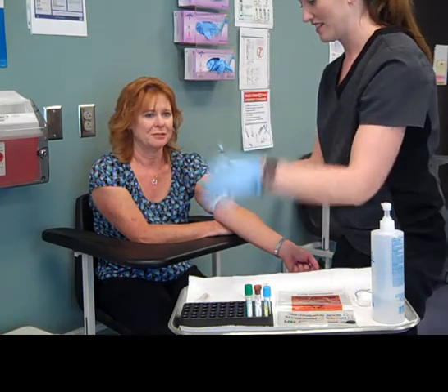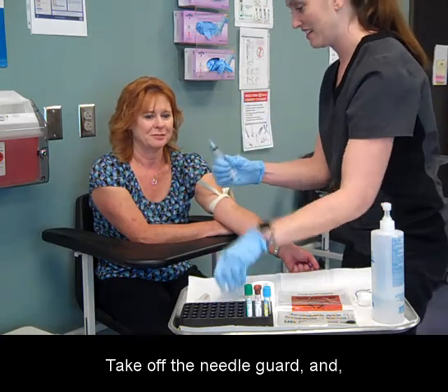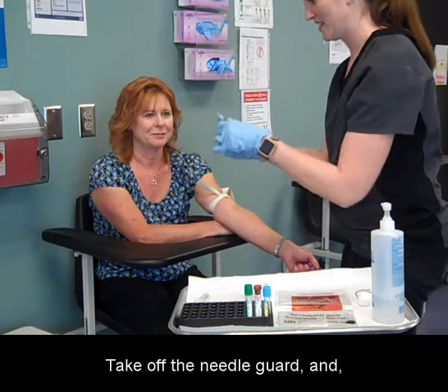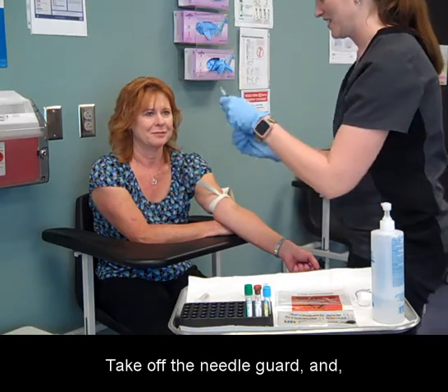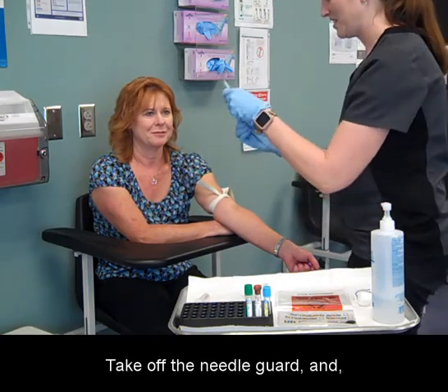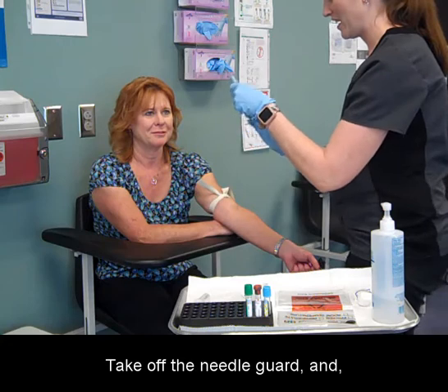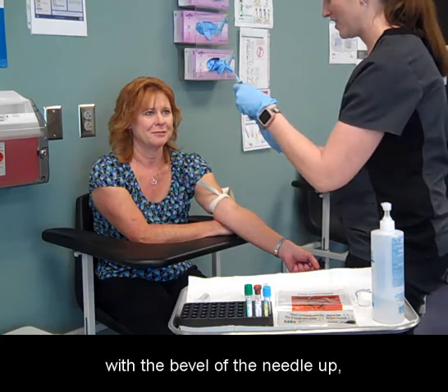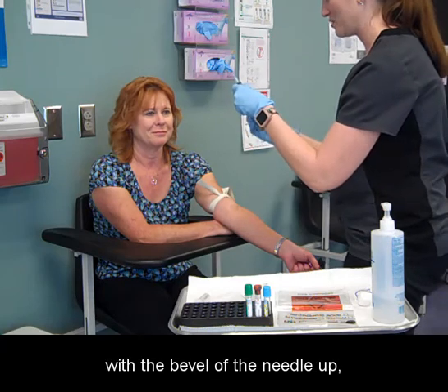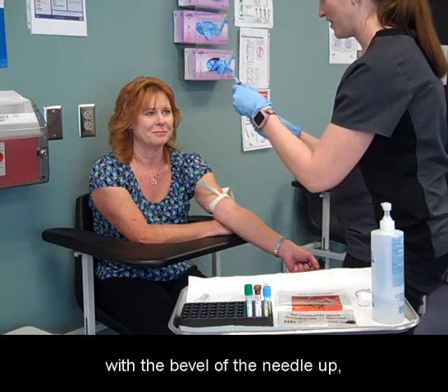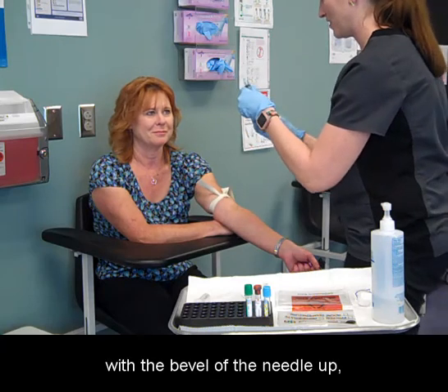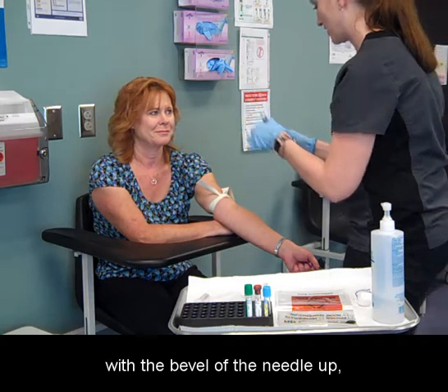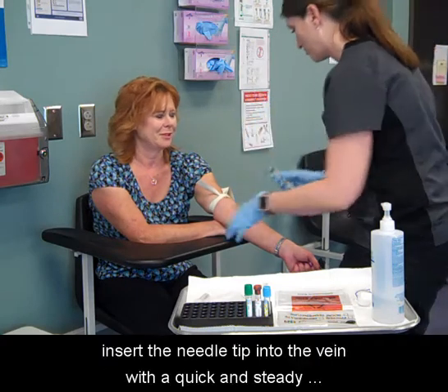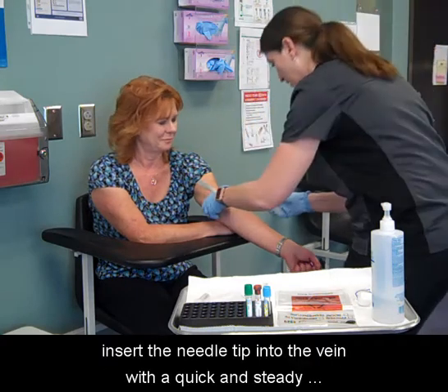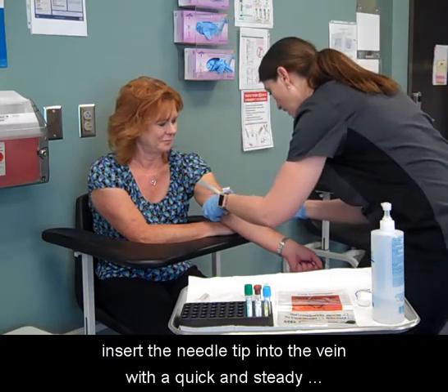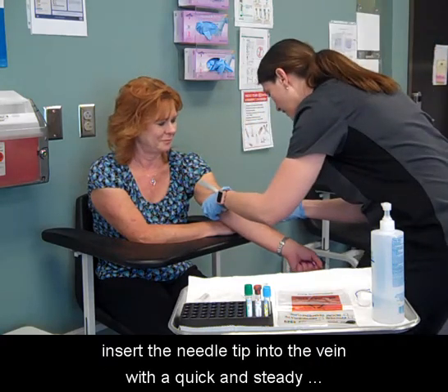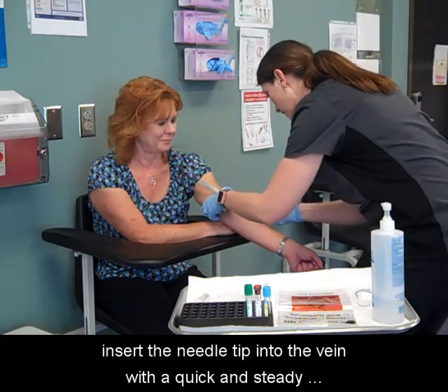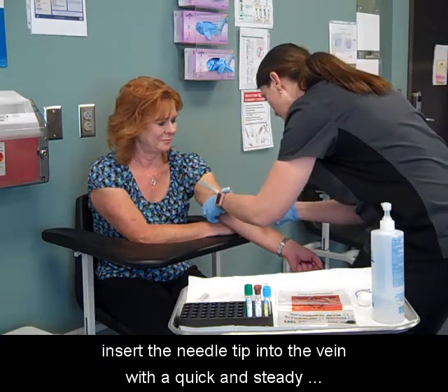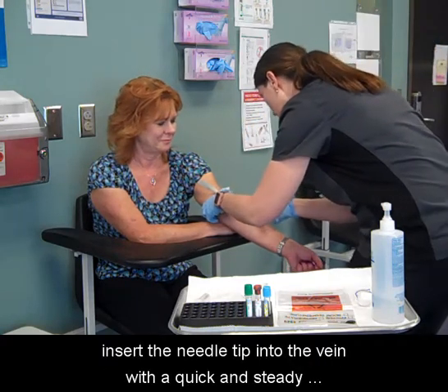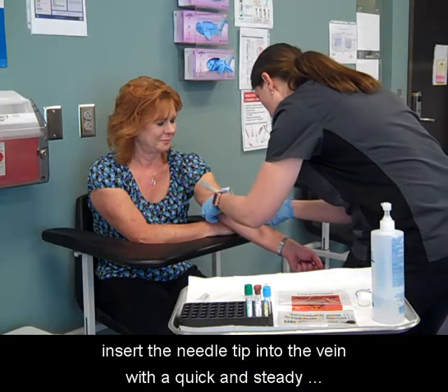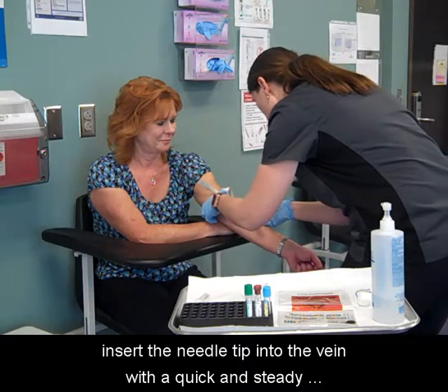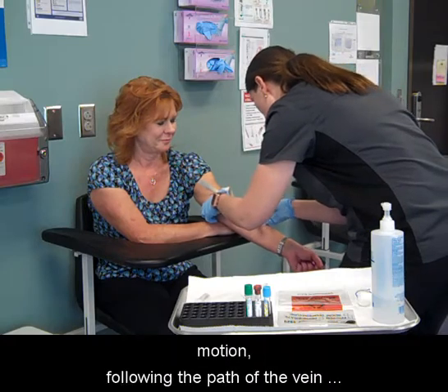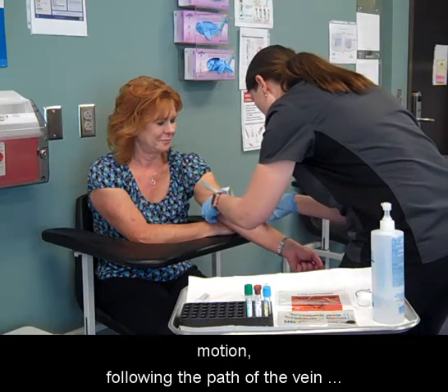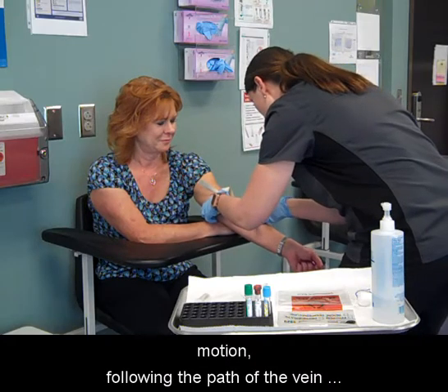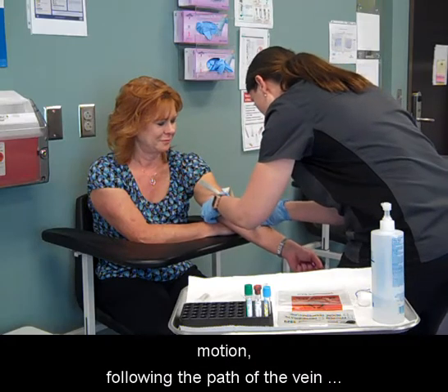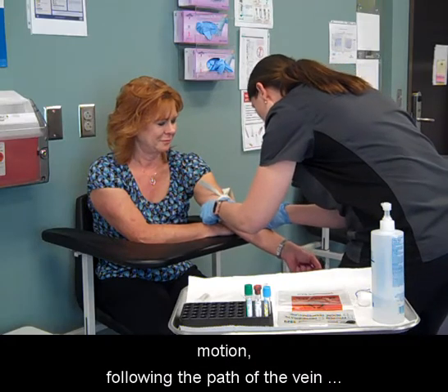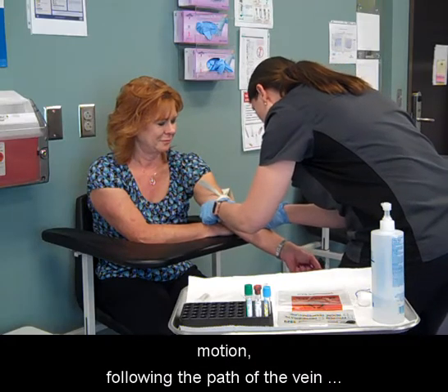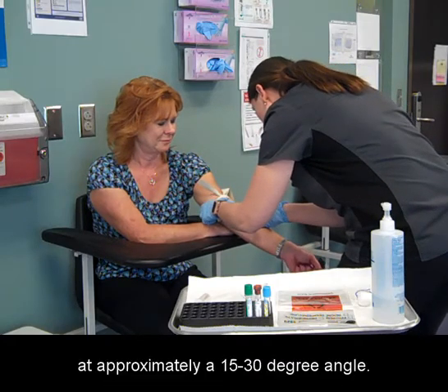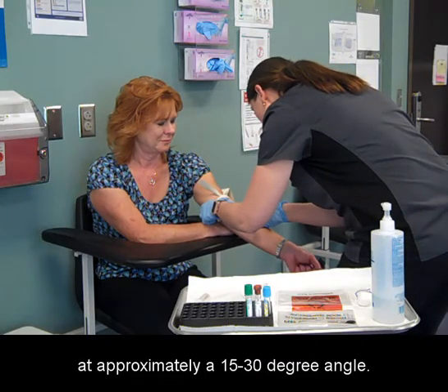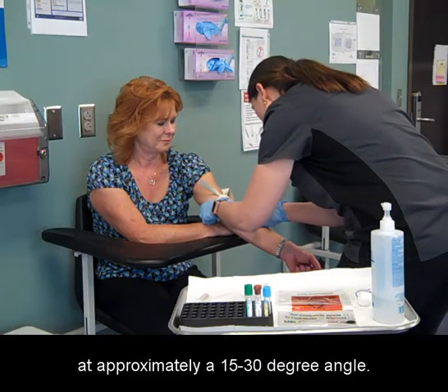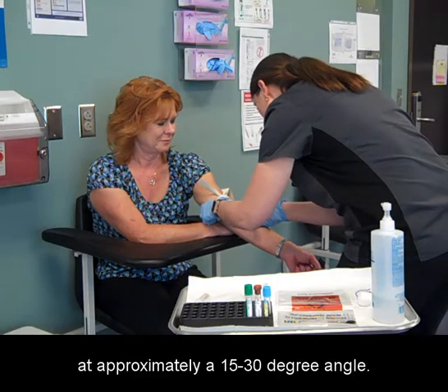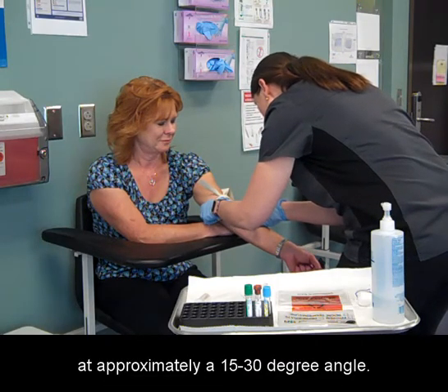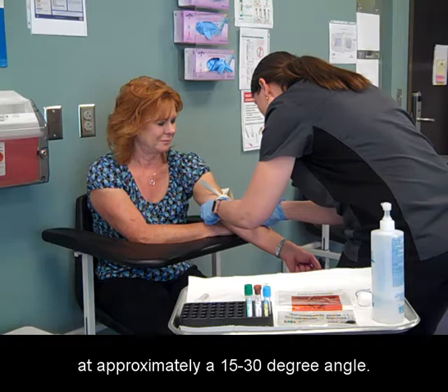Take off the needle guard and with the bevel of the needle up, insert the needle tip into the vein with a quick and steady motion following the path of the vein at approximately a 15 to 30 degree angle.